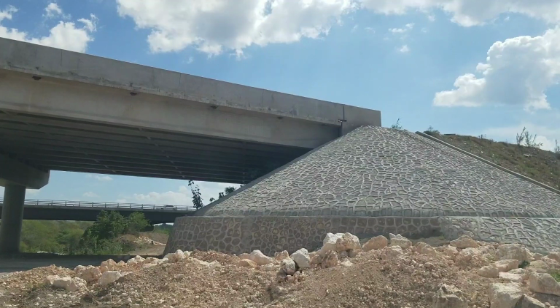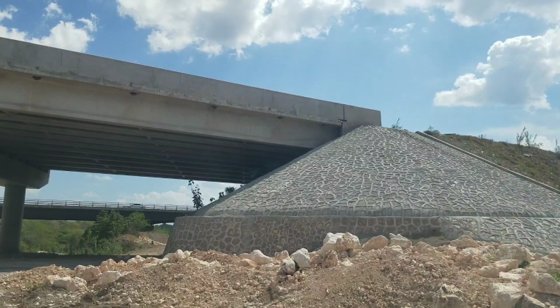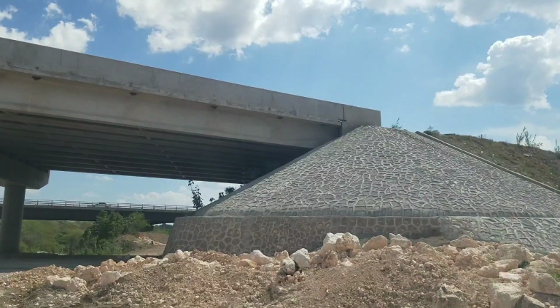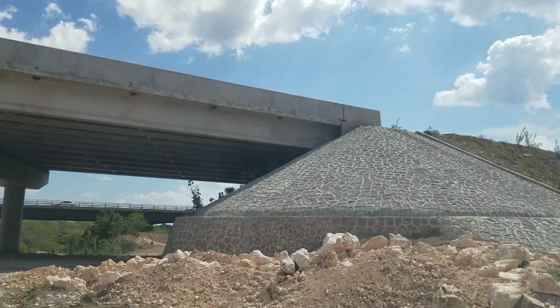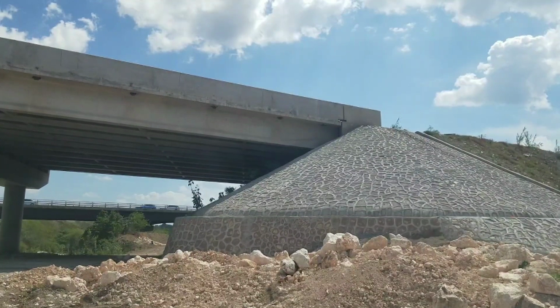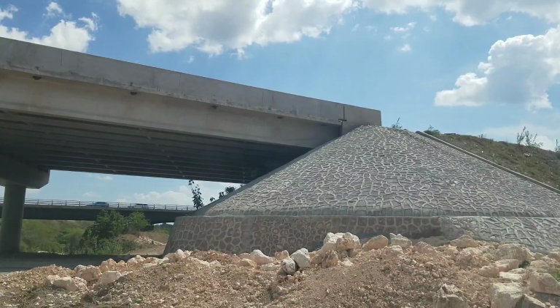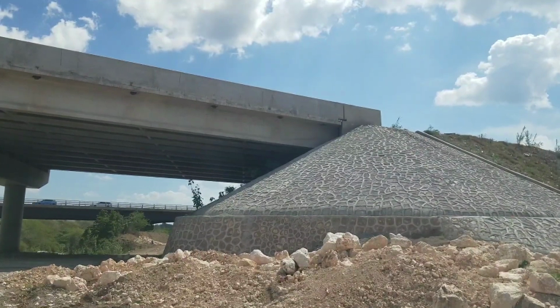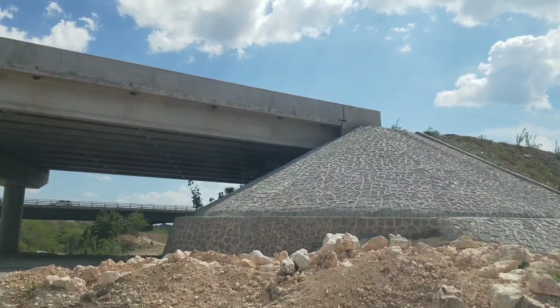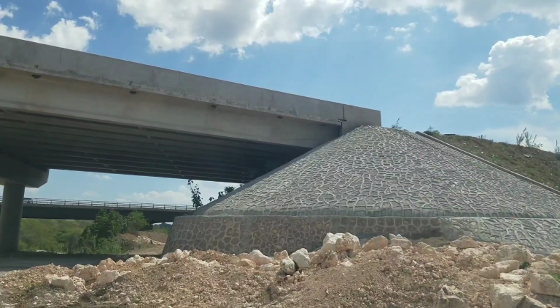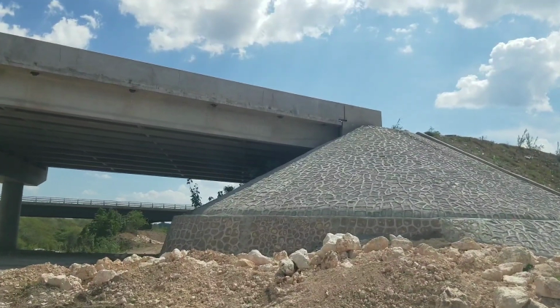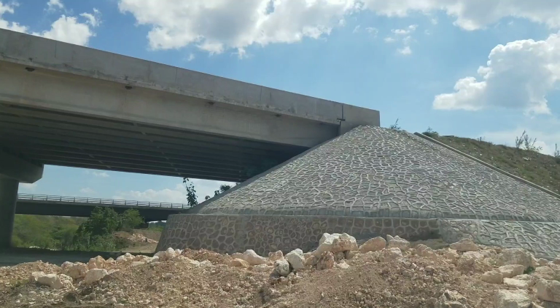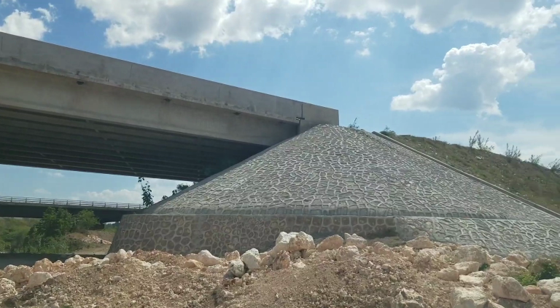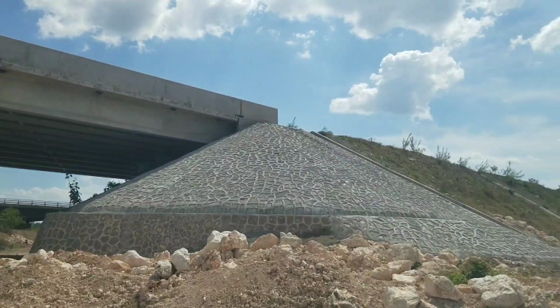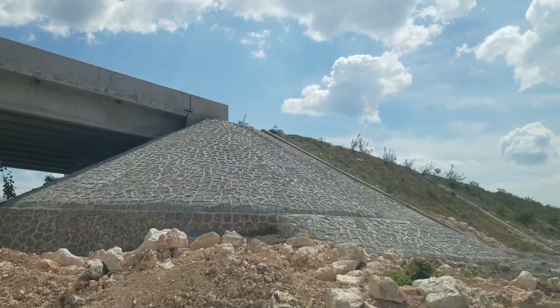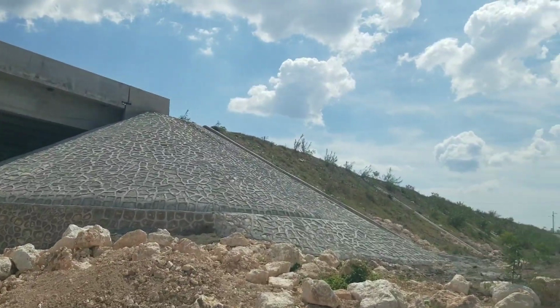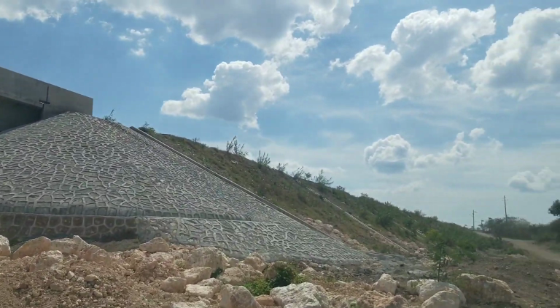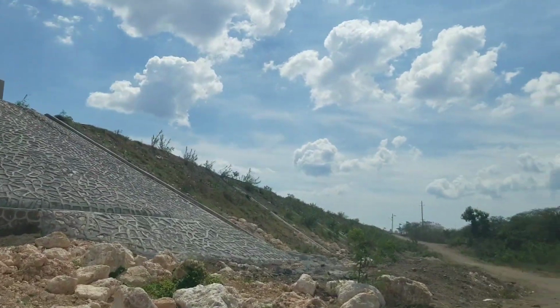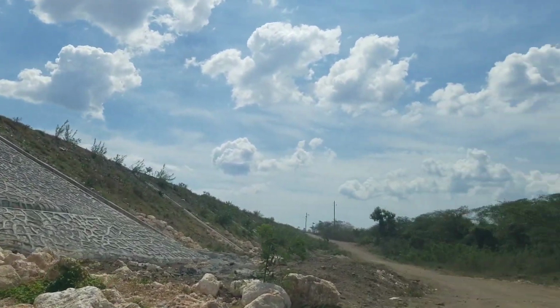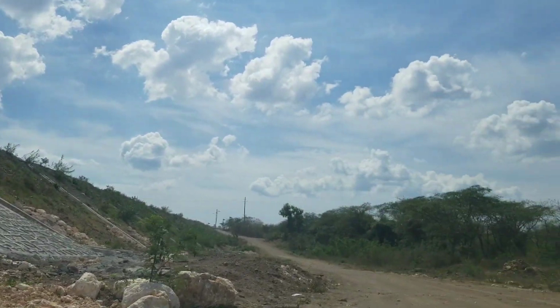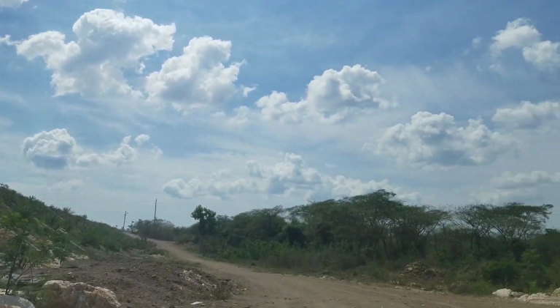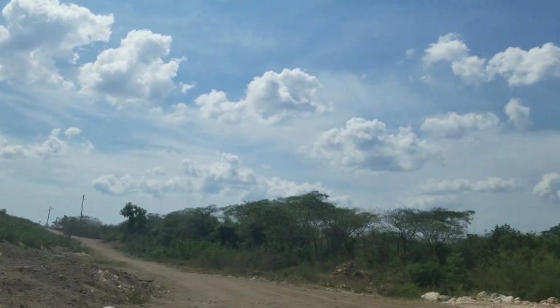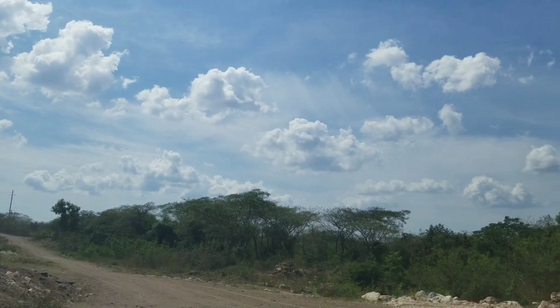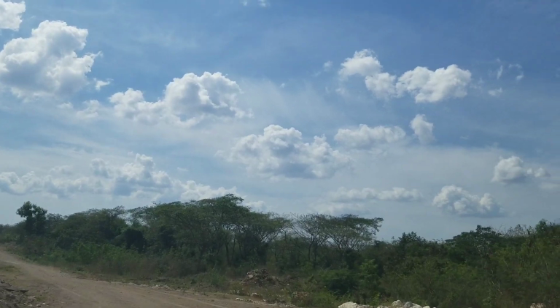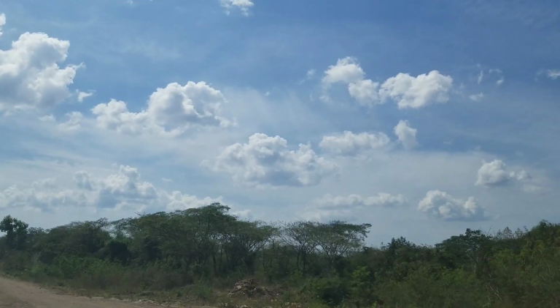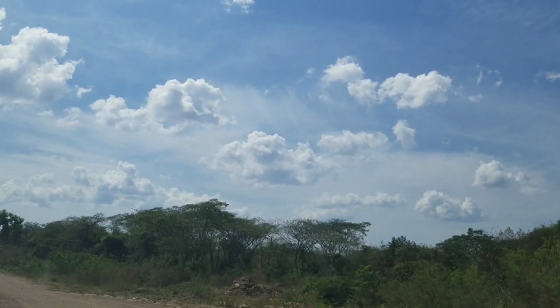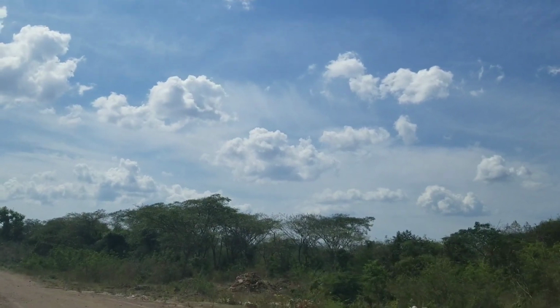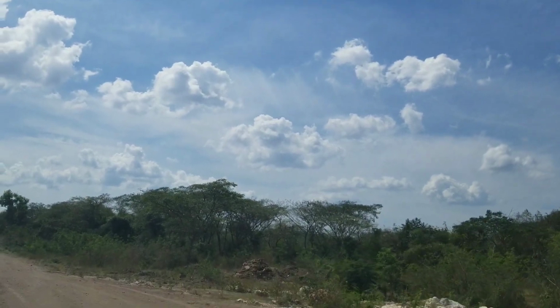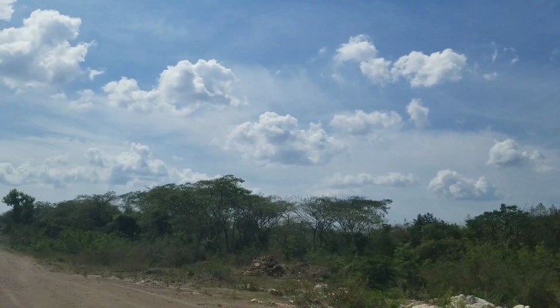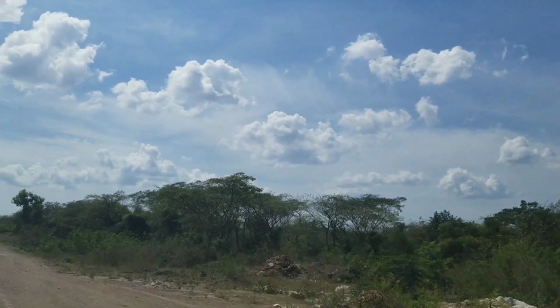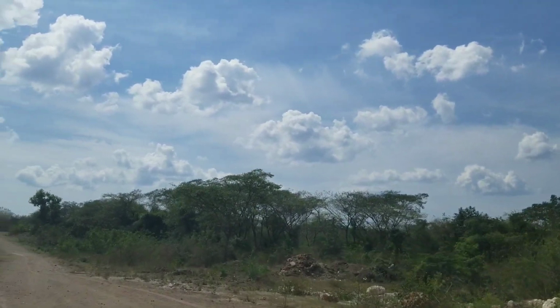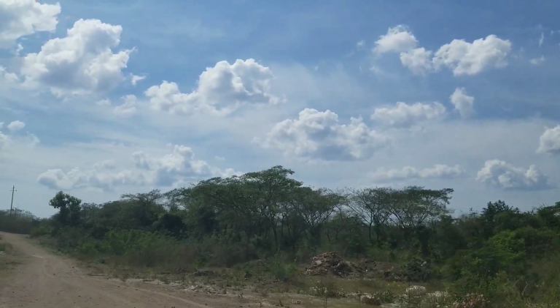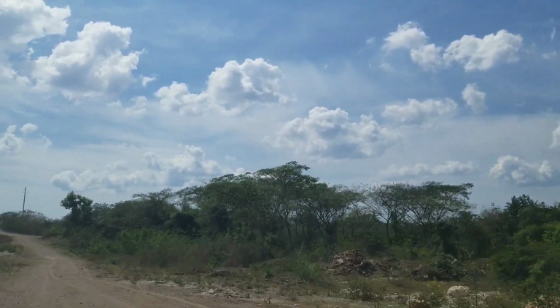We almost every week get a nail or something in one of our tires — it's like a weekly thing because we go on all these construction sites, but it's all good.